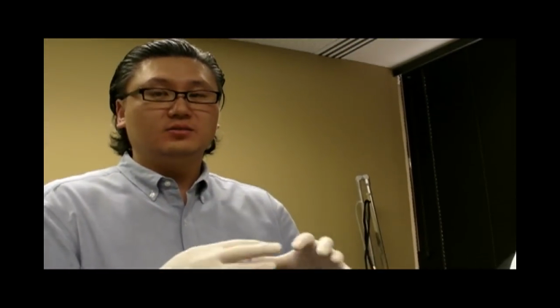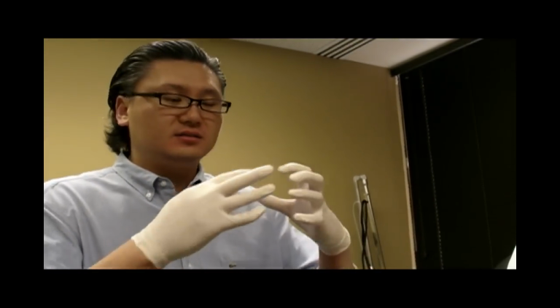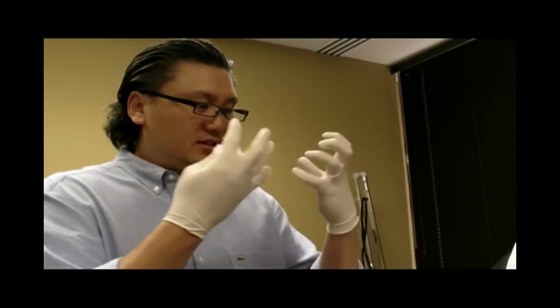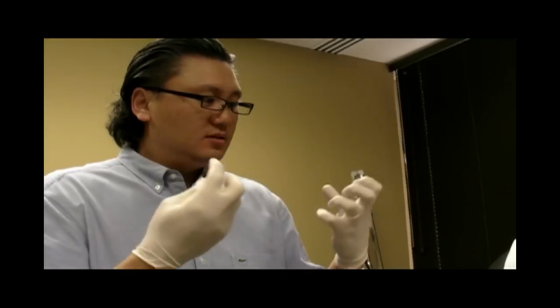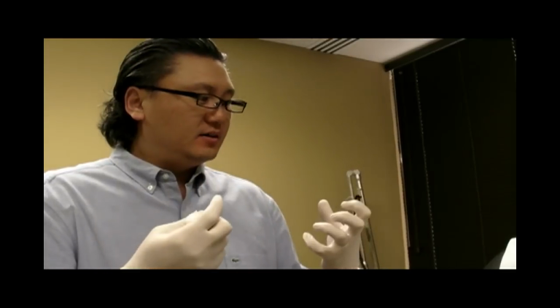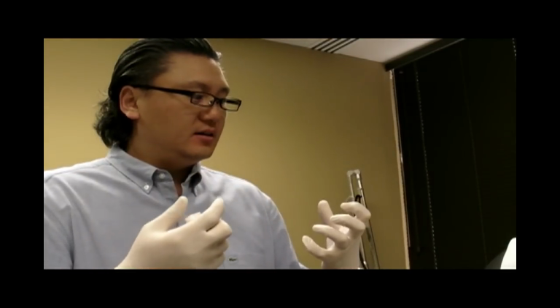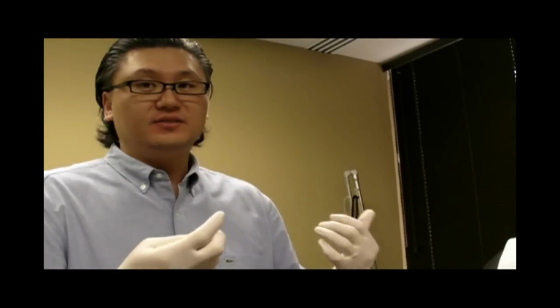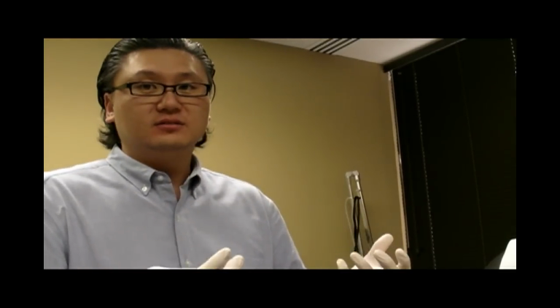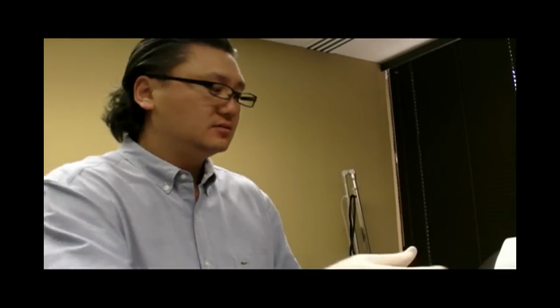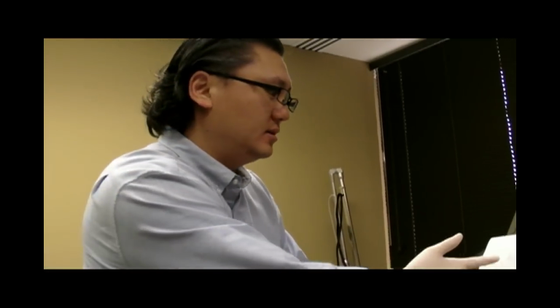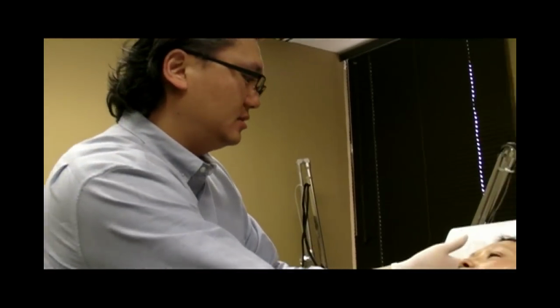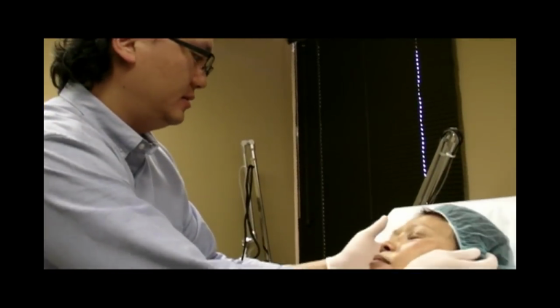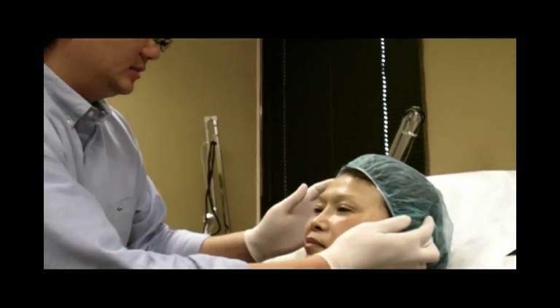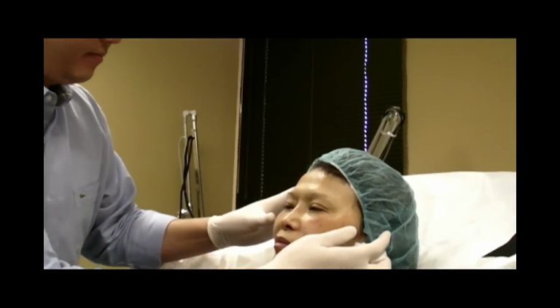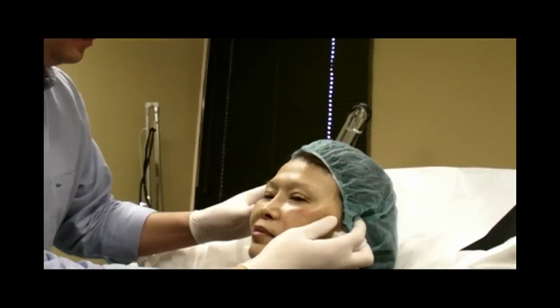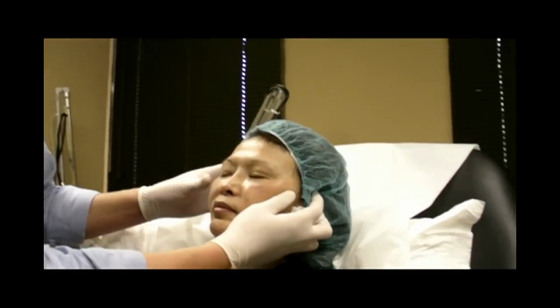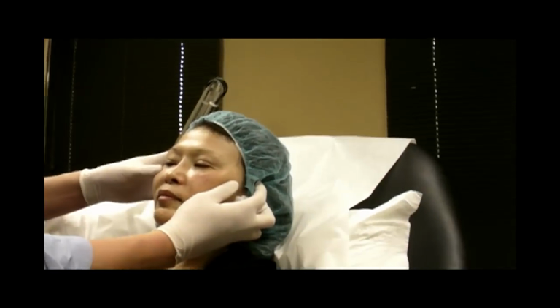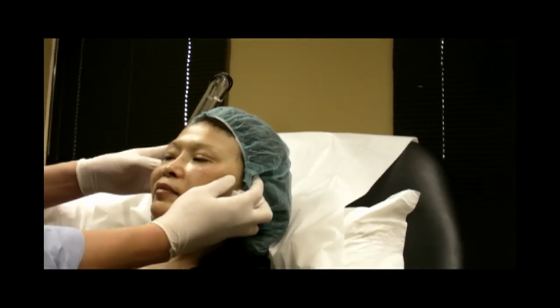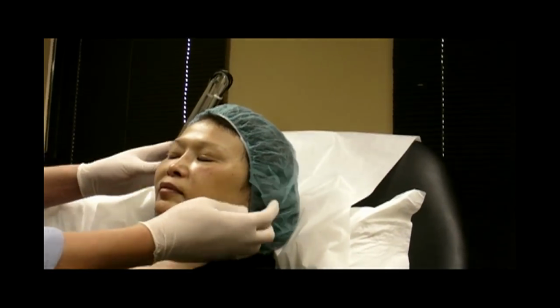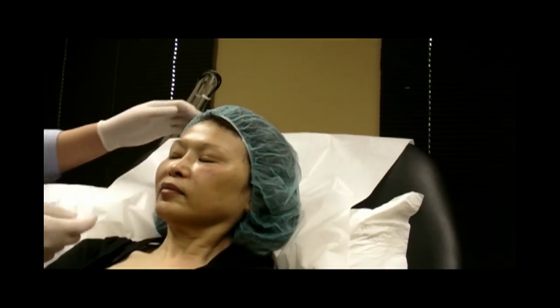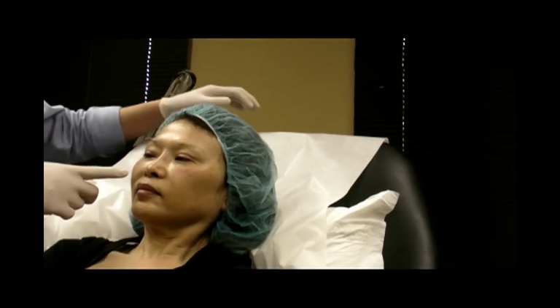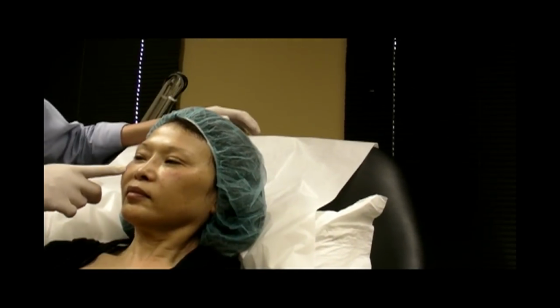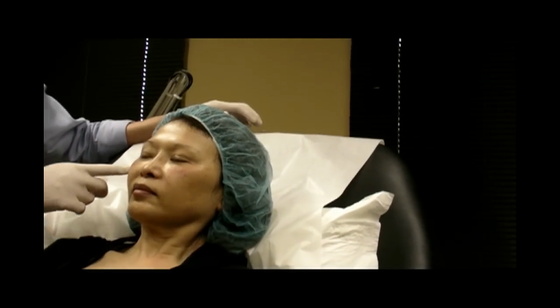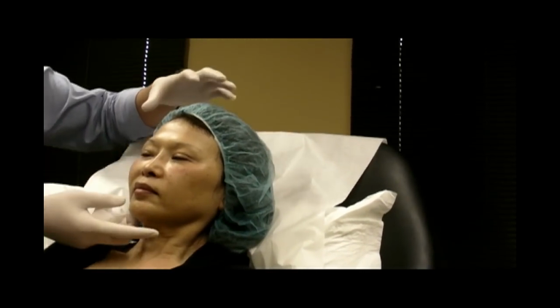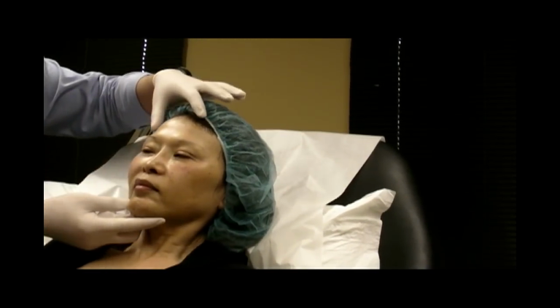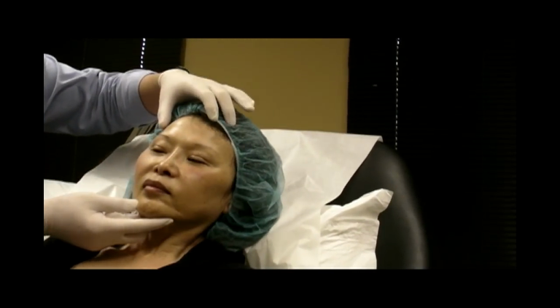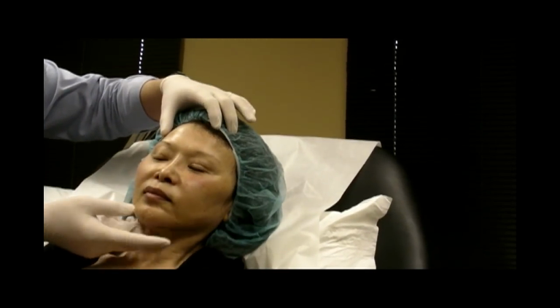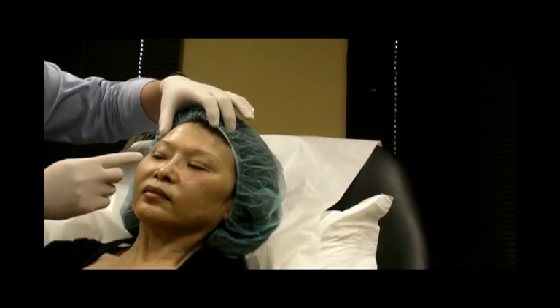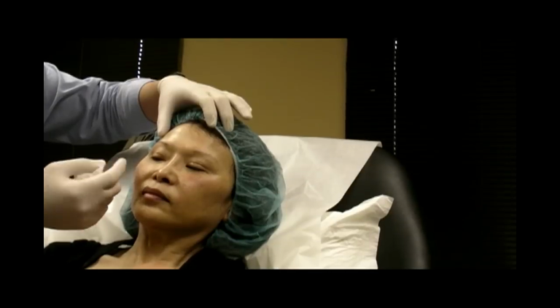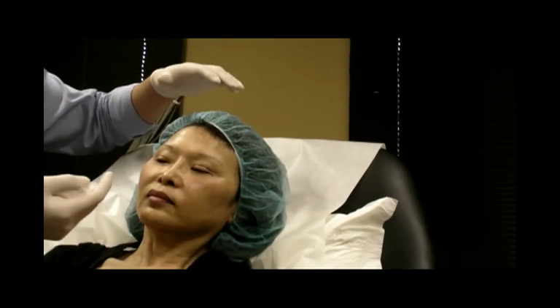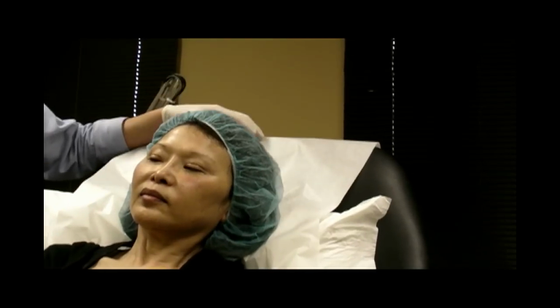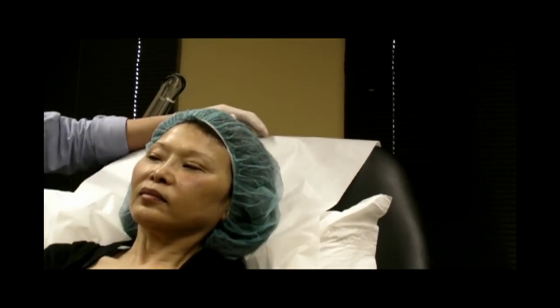Let me have you sit up here. As you can see, one side of the cheek versus the other — you get a nice lift.